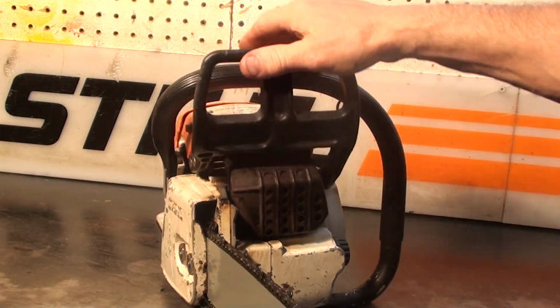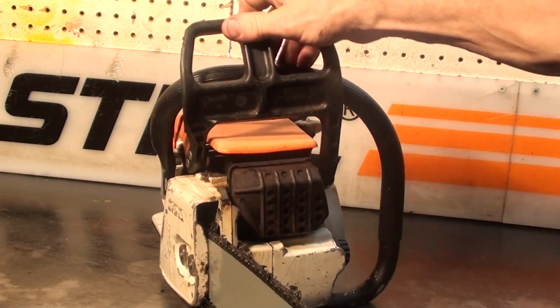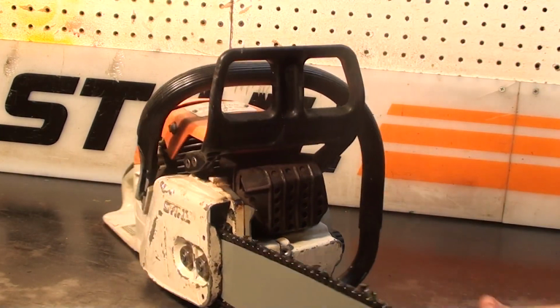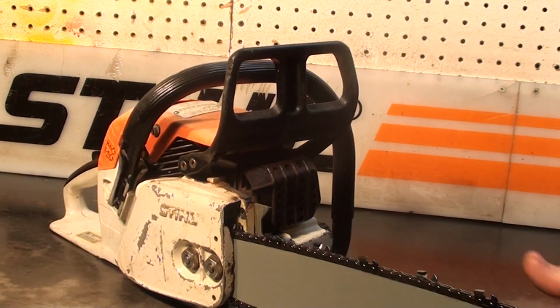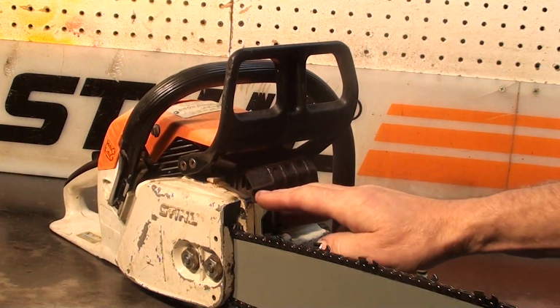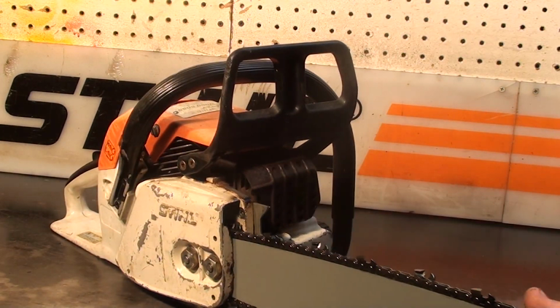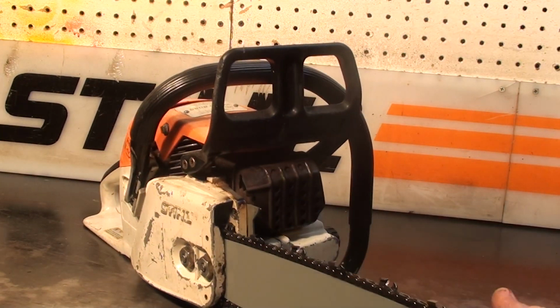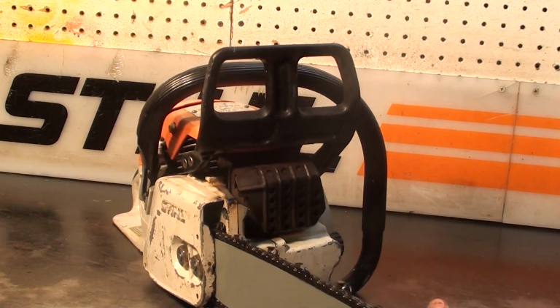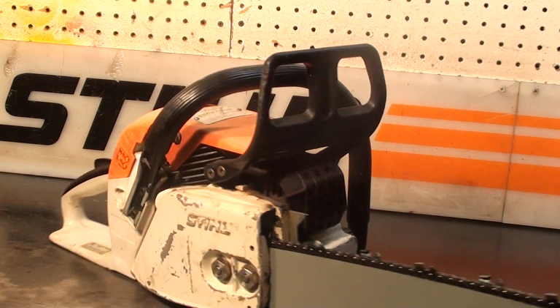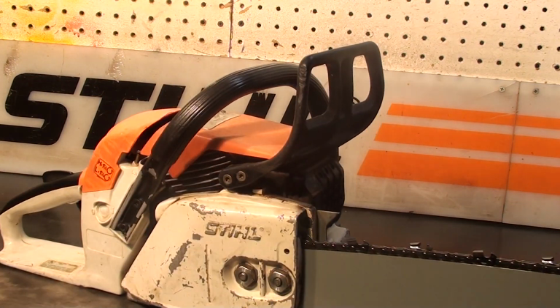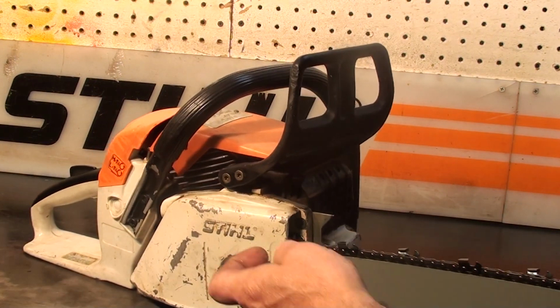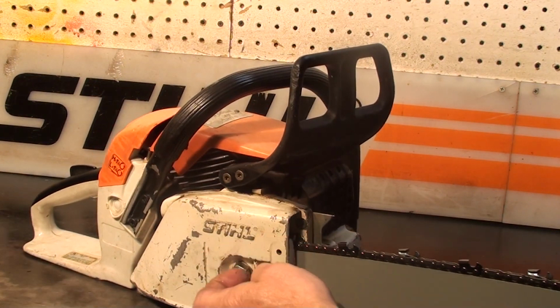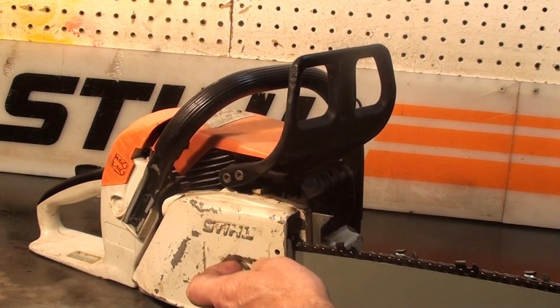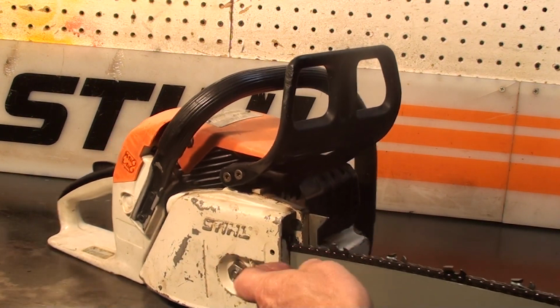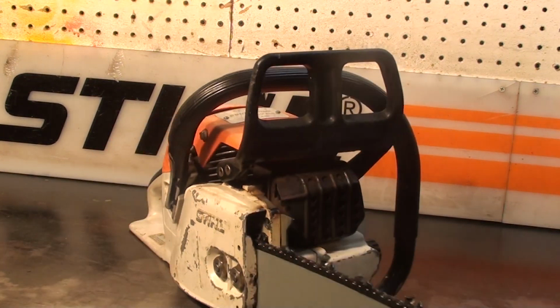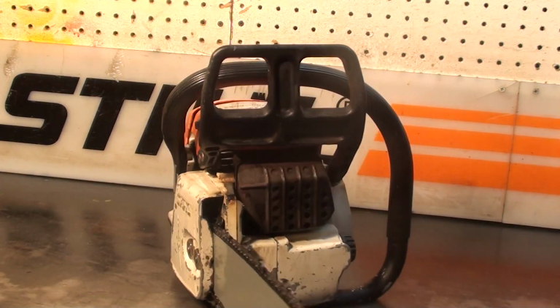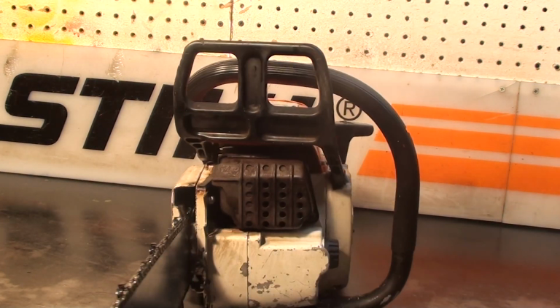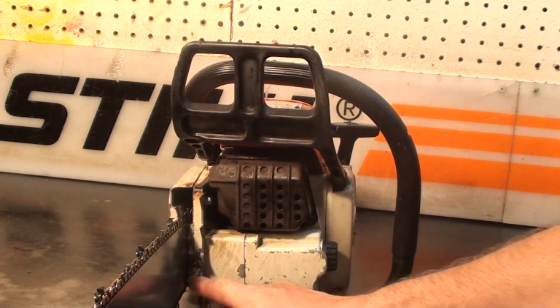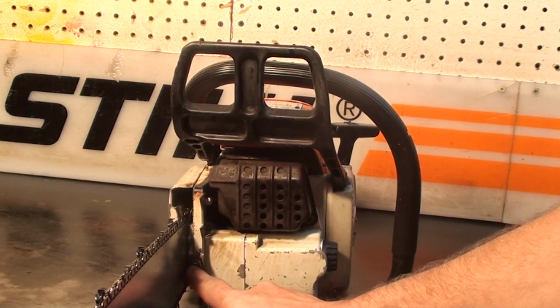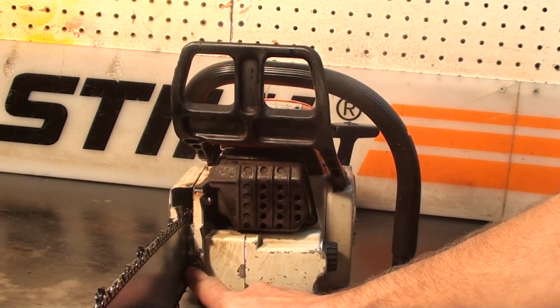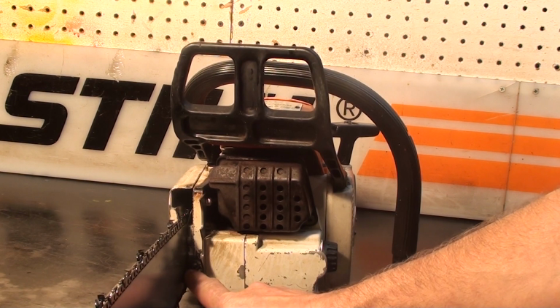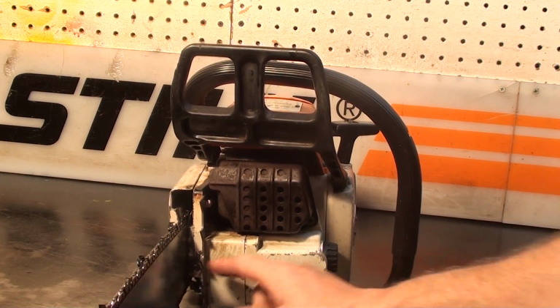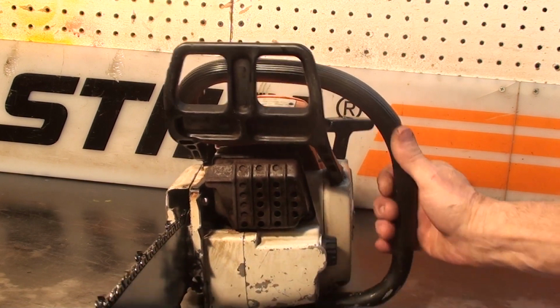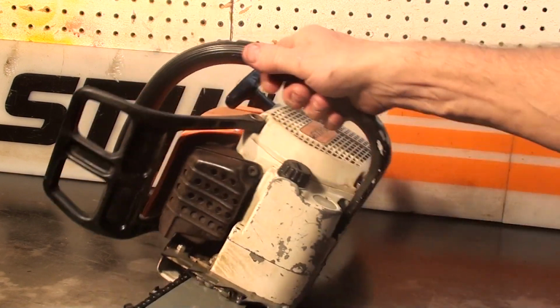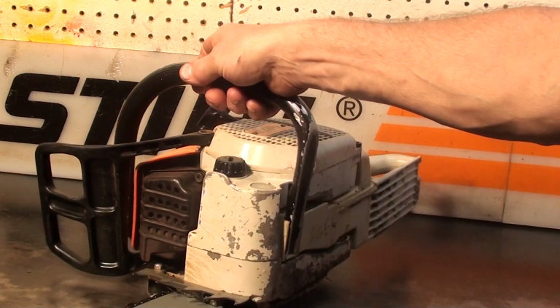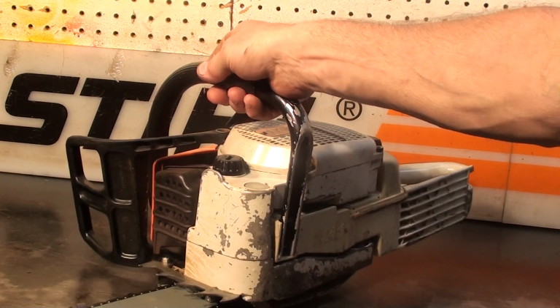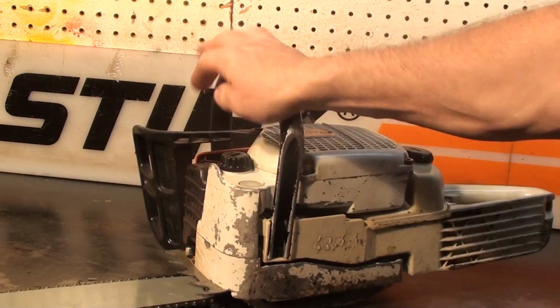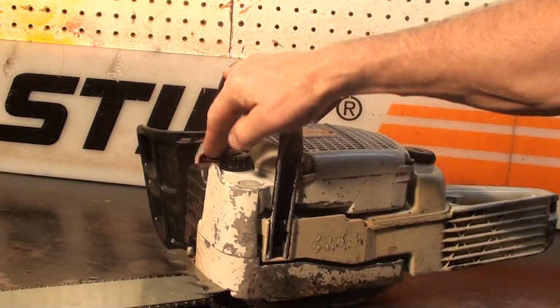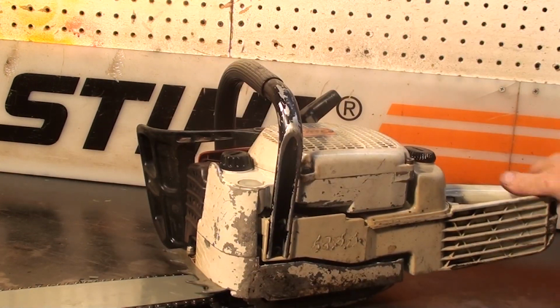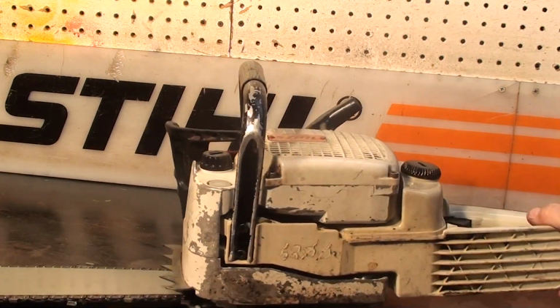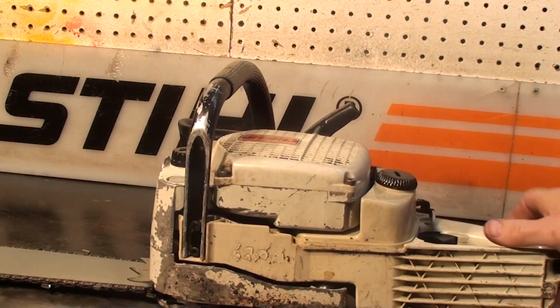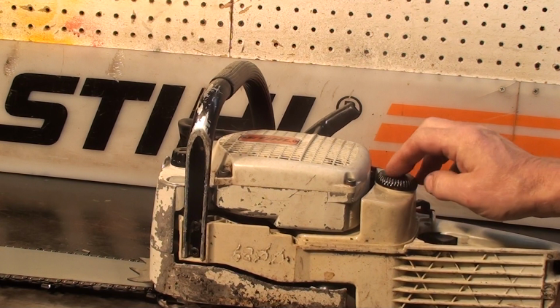It has a working chain brake and a falling spike. To tension the chain on this saw, loosen the two bar nuts. Right on the side here is your tensioner. It also has side-load access for the oil reservoir and the fuel reservoir.